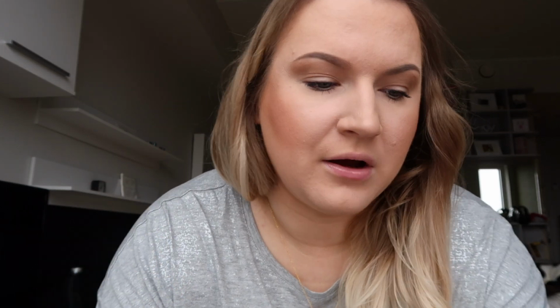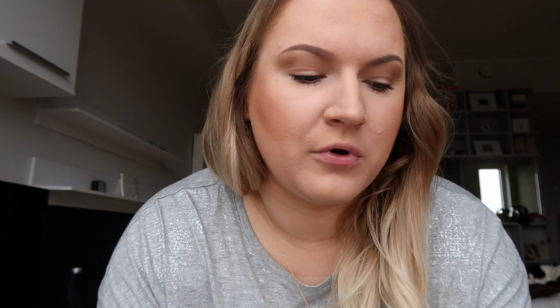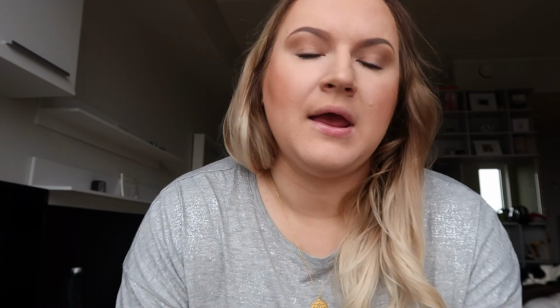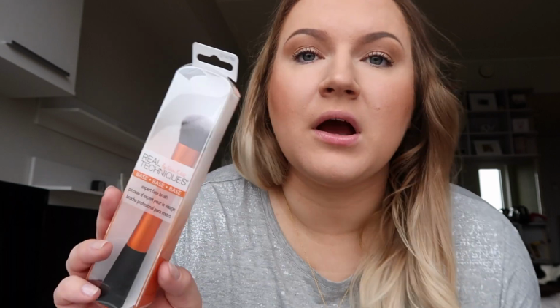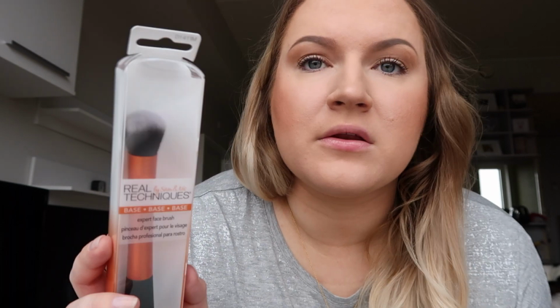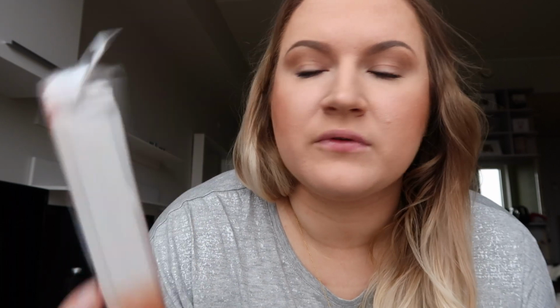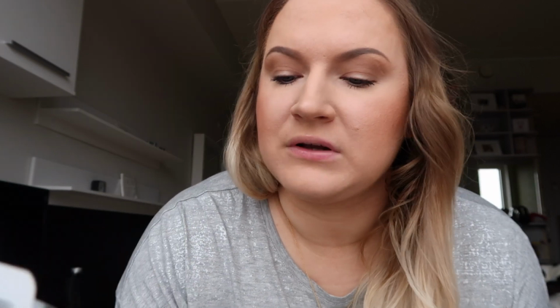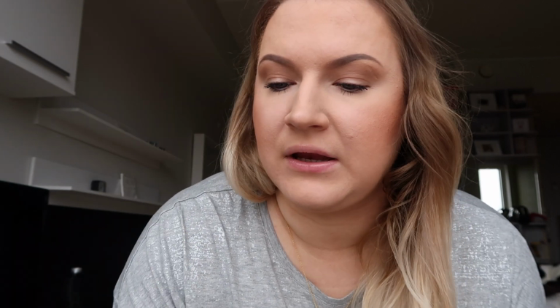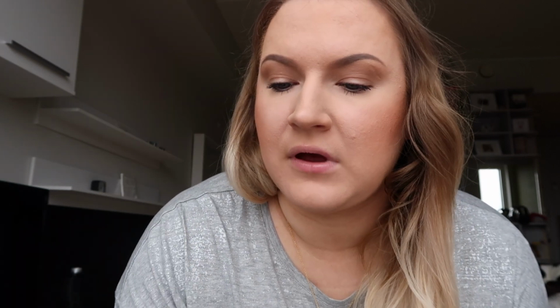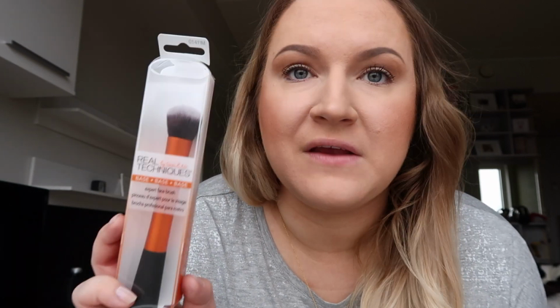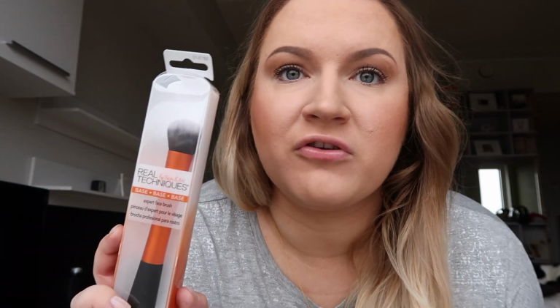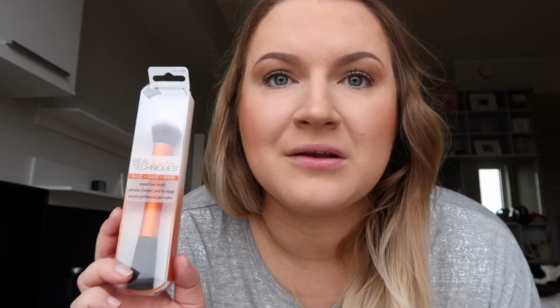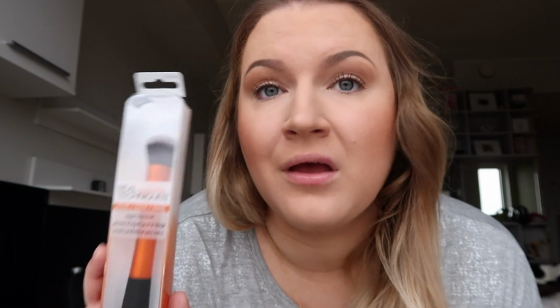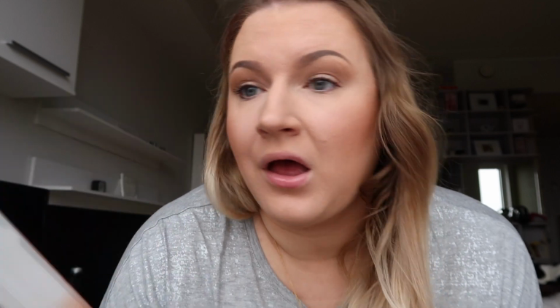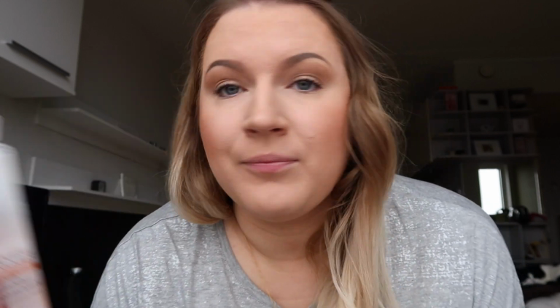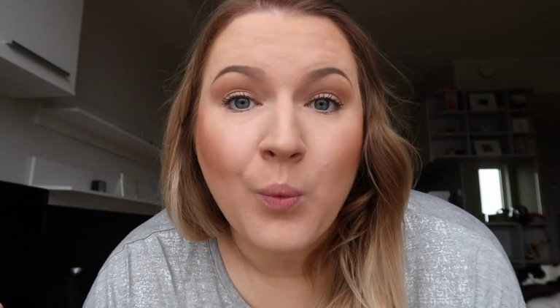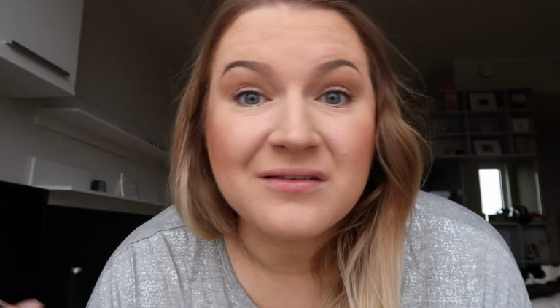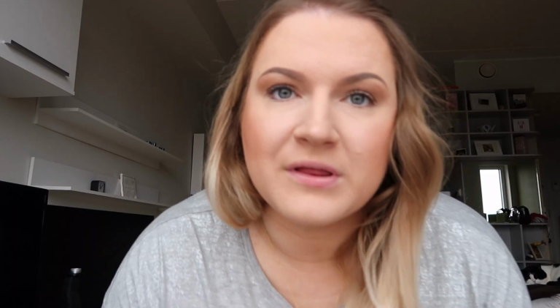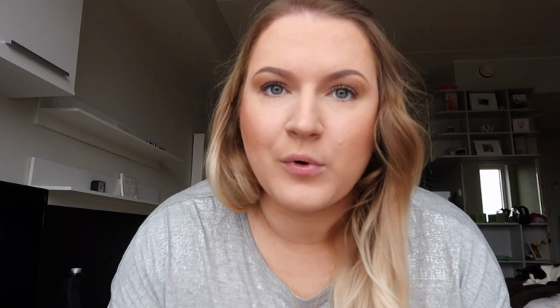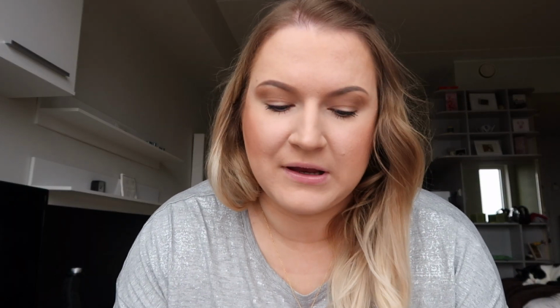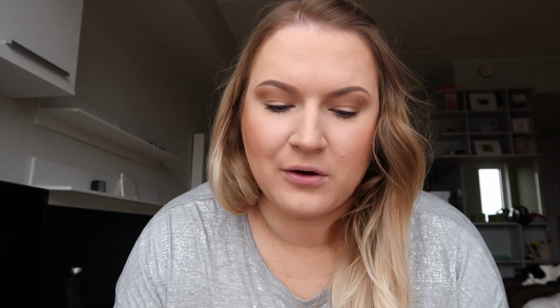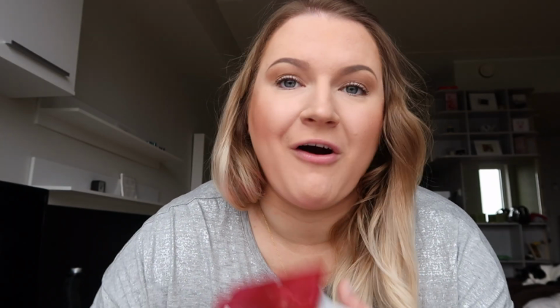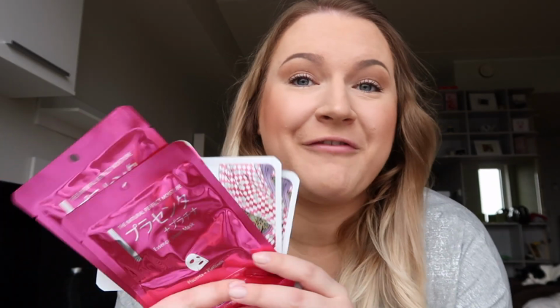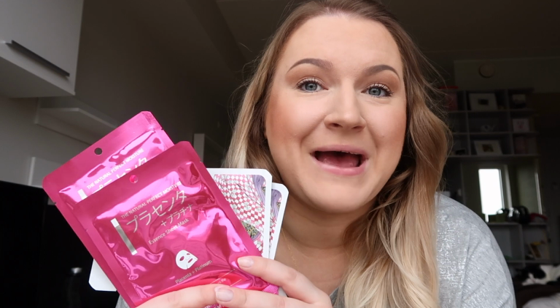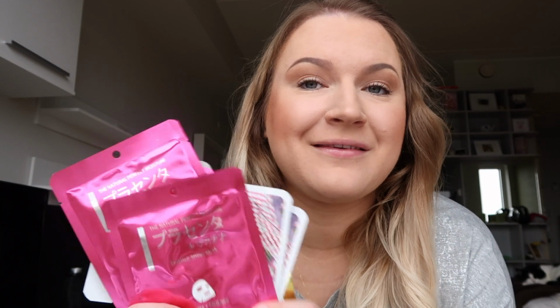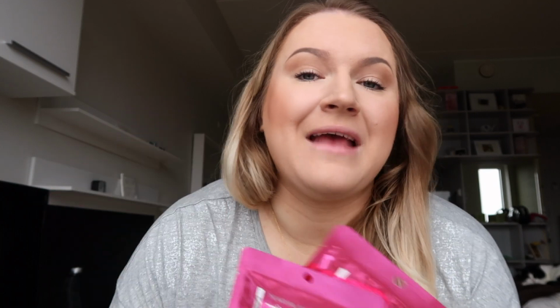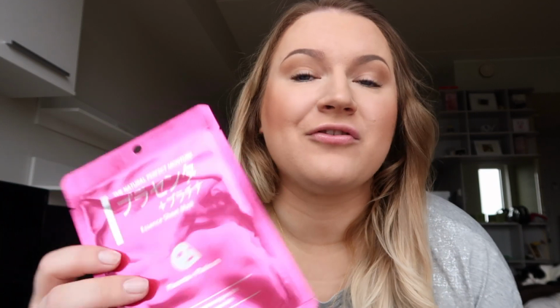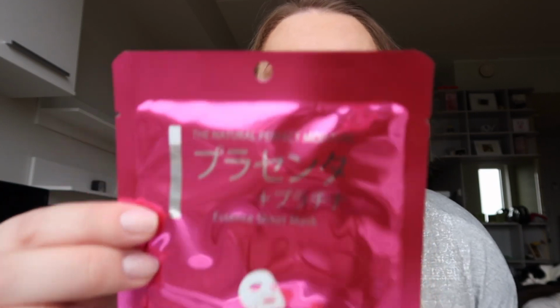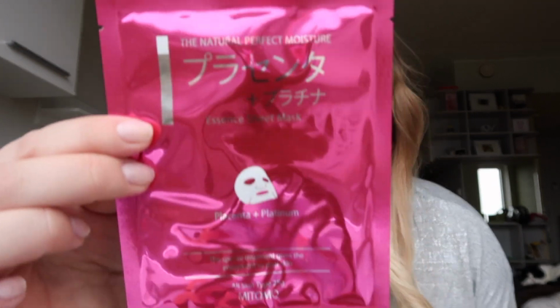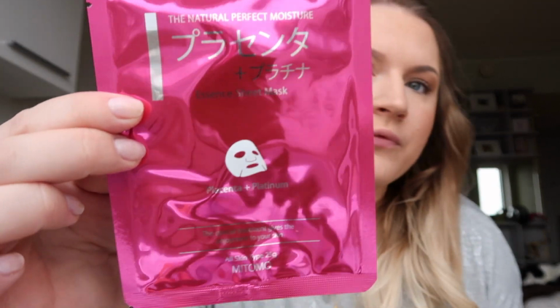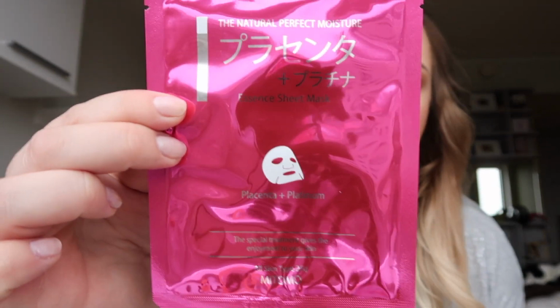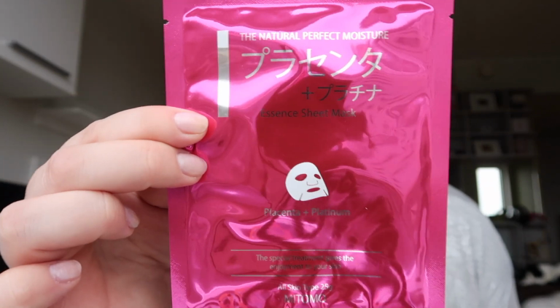Then I got another one of those Real Techniques base brushes, because why not. And one of the things I'm most excited about are face masks — they have so many of those.